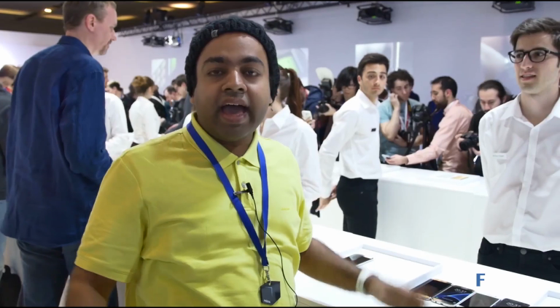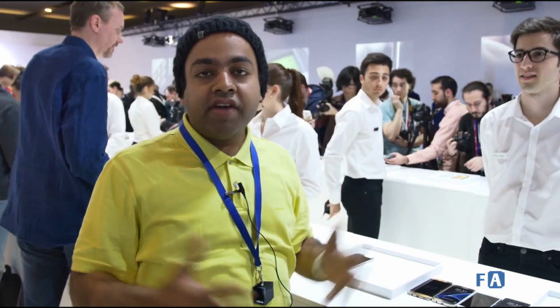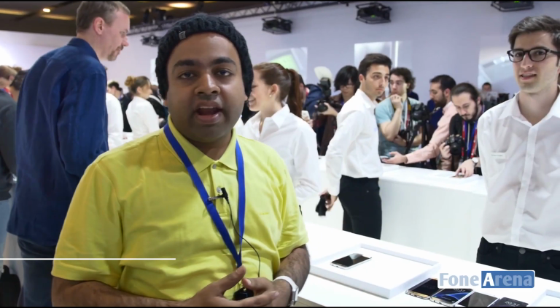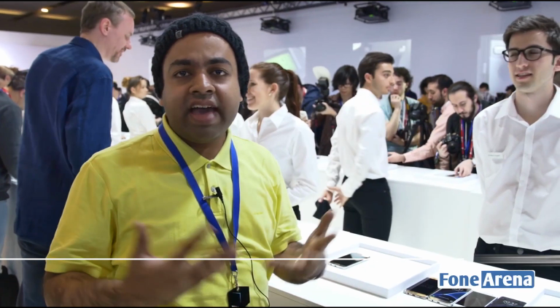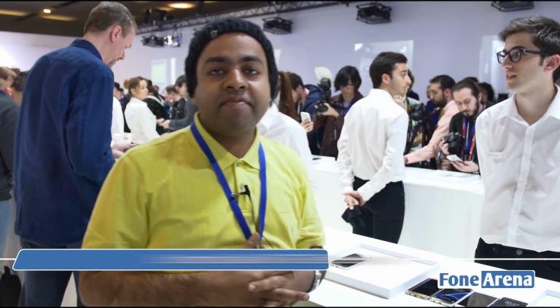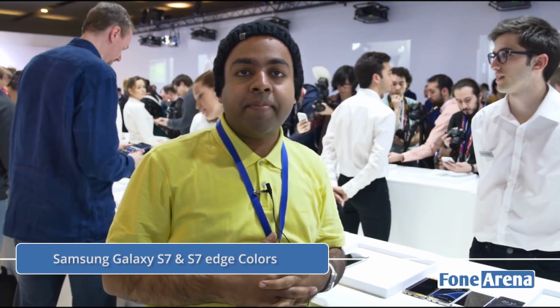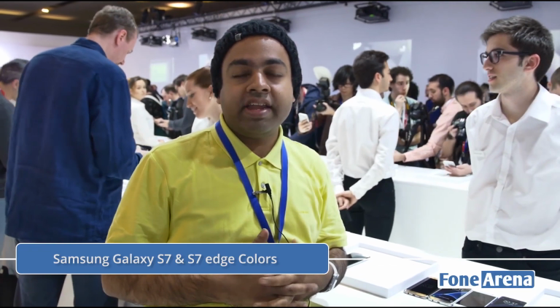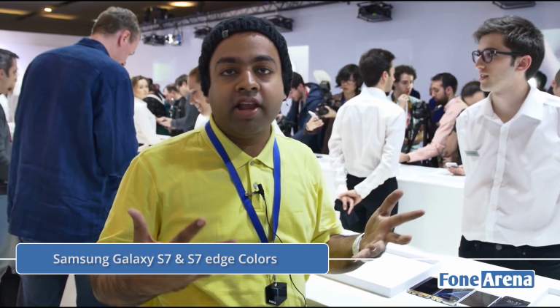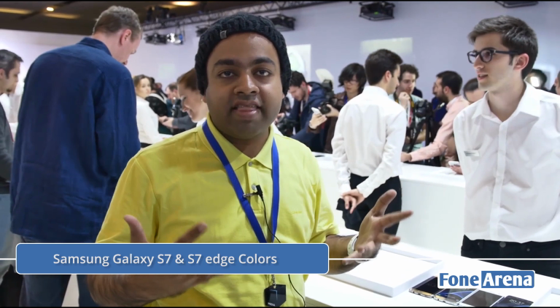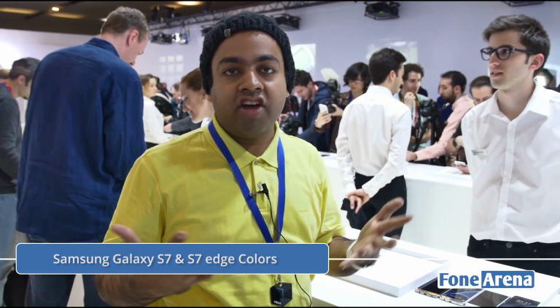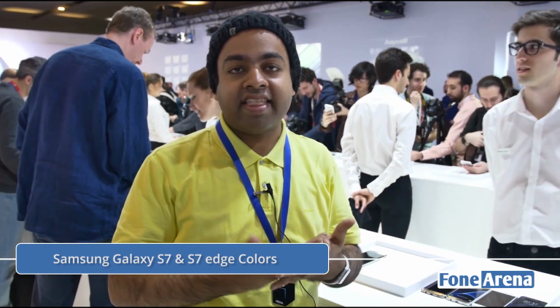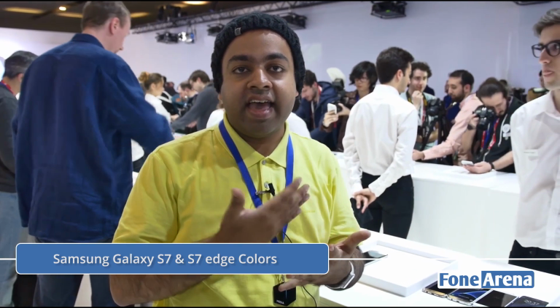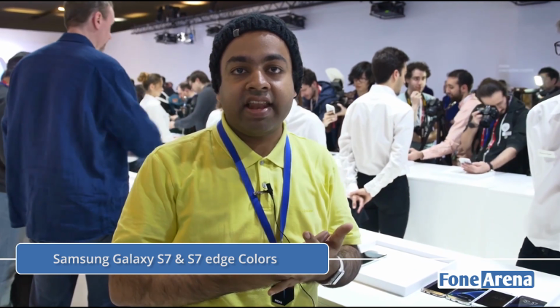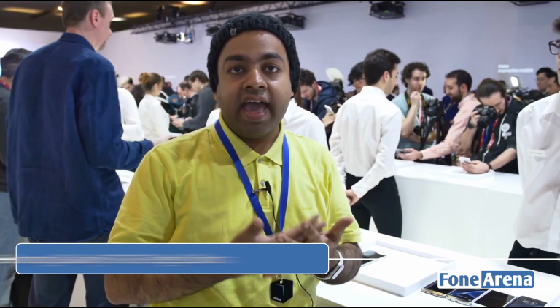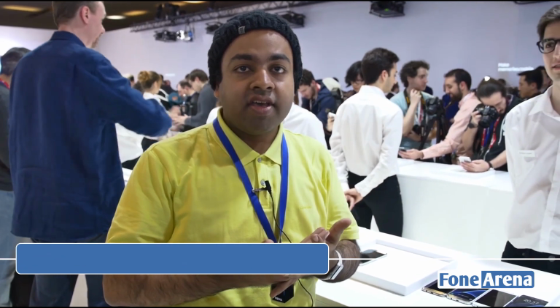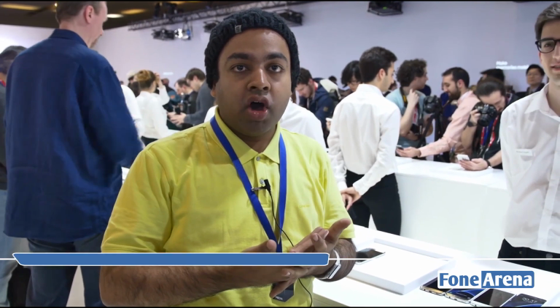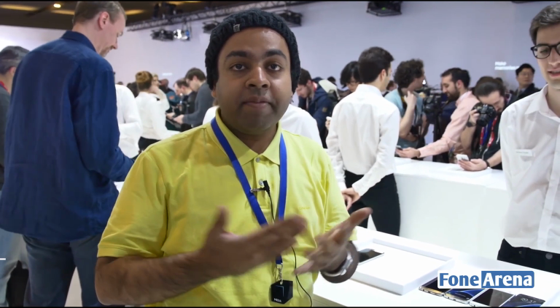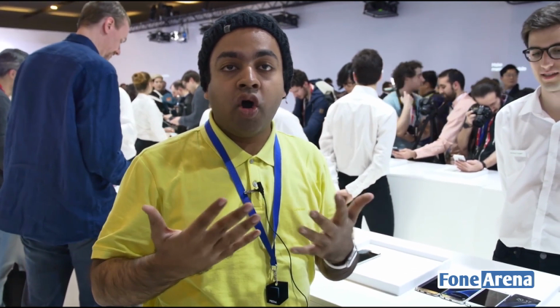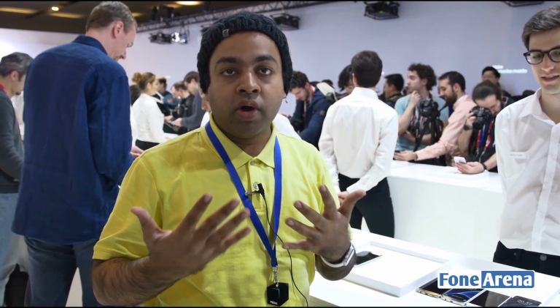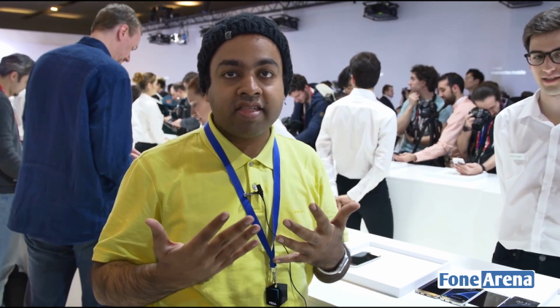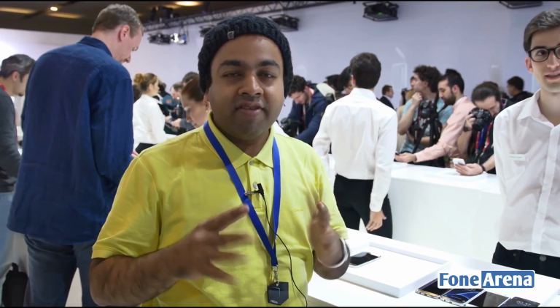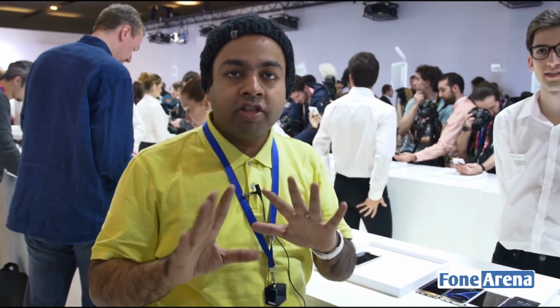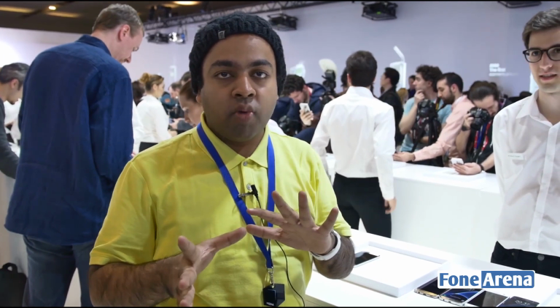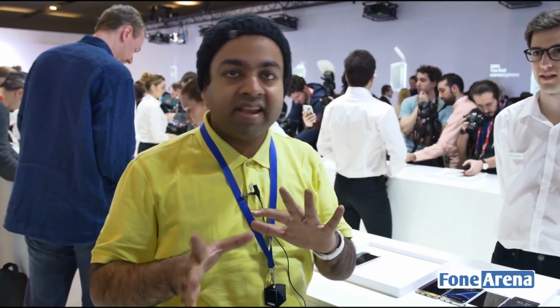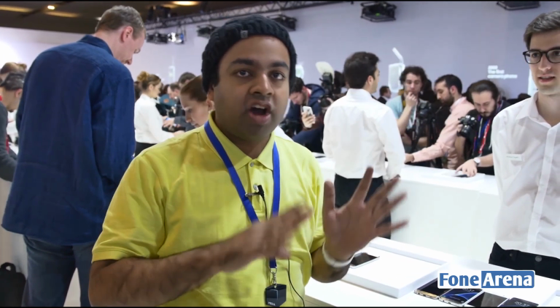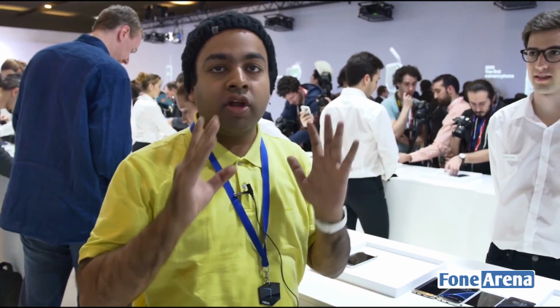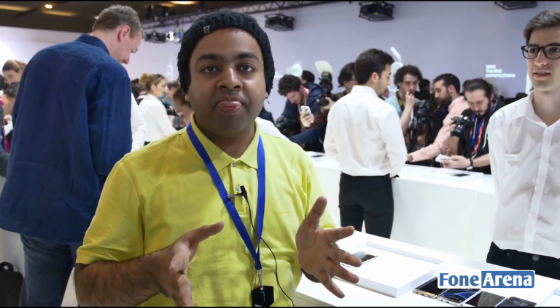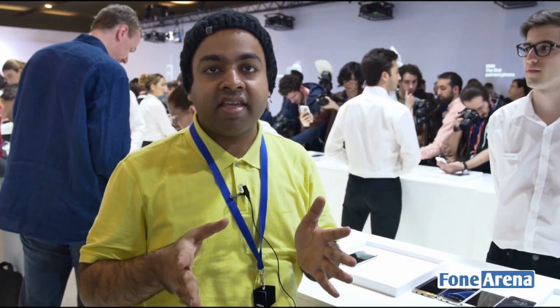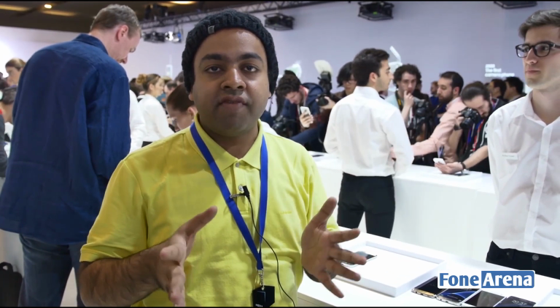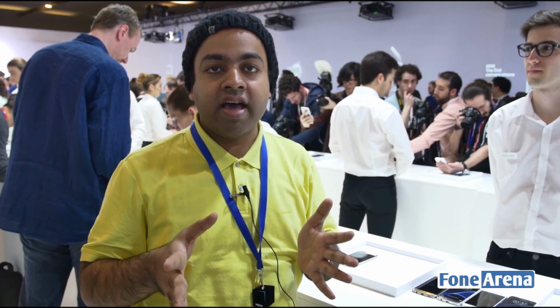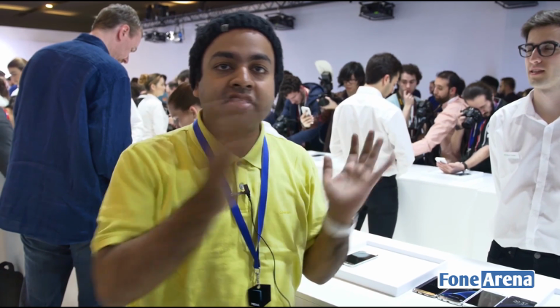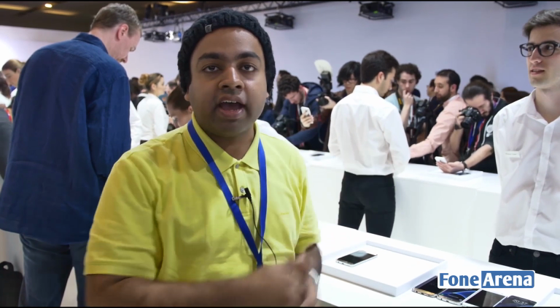Hi guys, Varun here from 499. Here we are at the Samsung Unpacked event in Barcelona where Samsung launched their S7 and S7 Edge. They're coming in four new colors and very similar to the previous ones, but still we thought we'd give you a look at the devices in different colors, so let's go ahead and take a look.